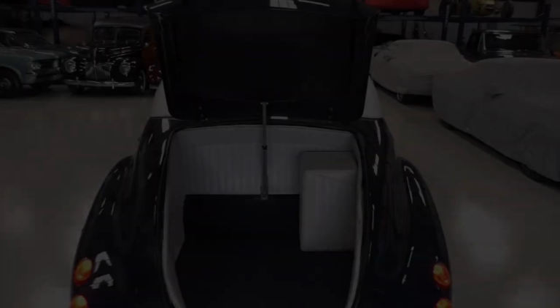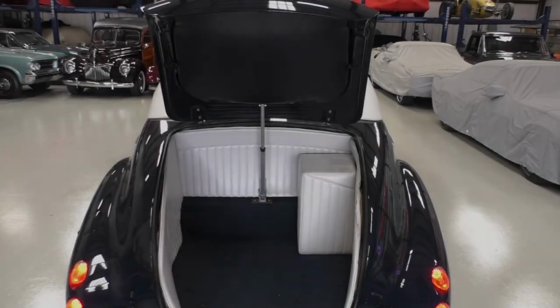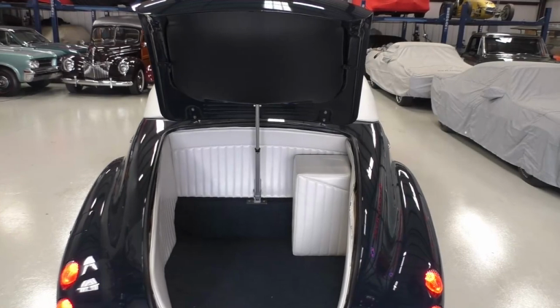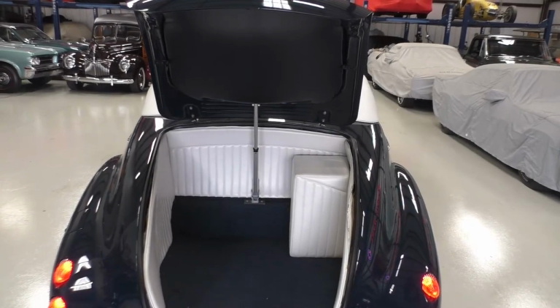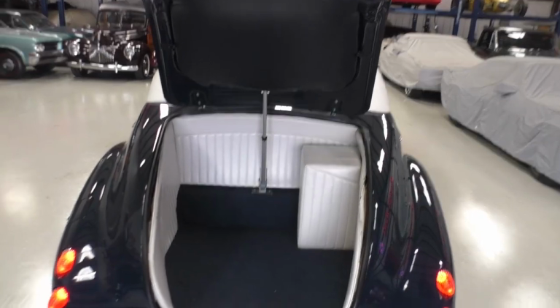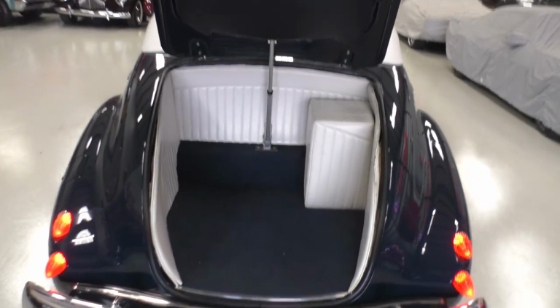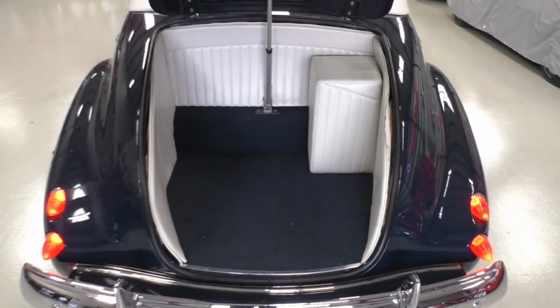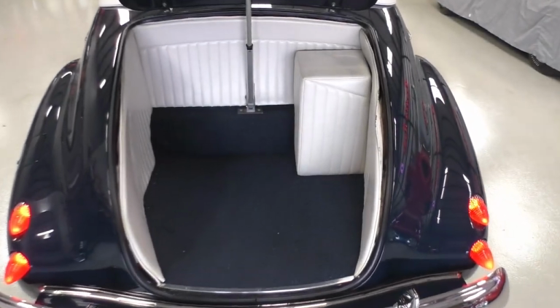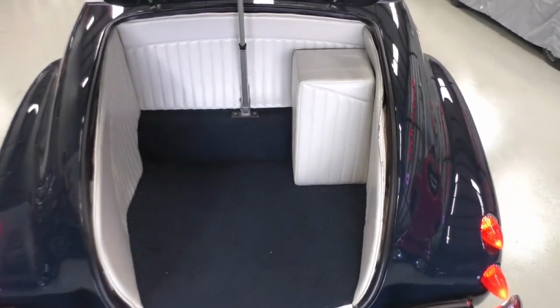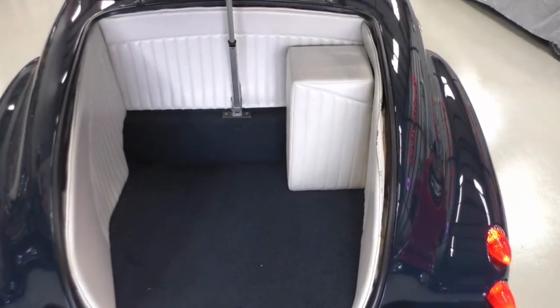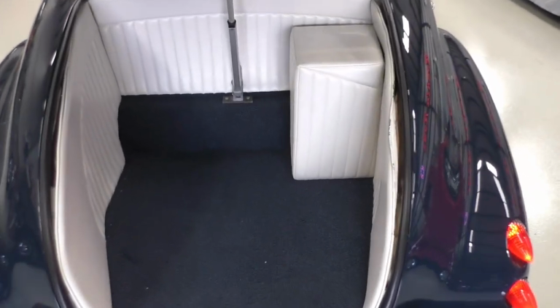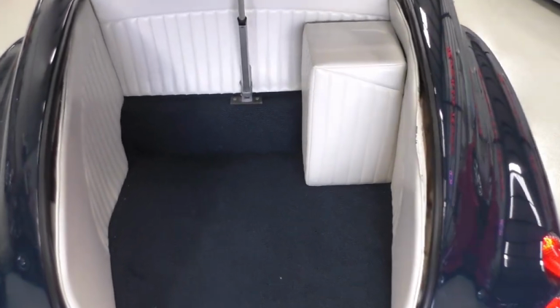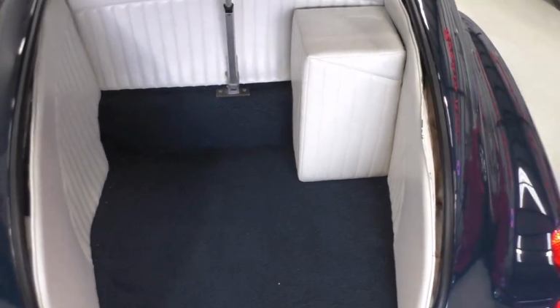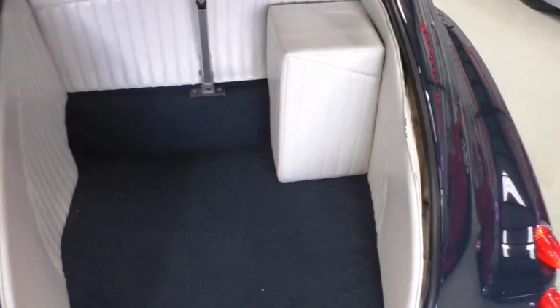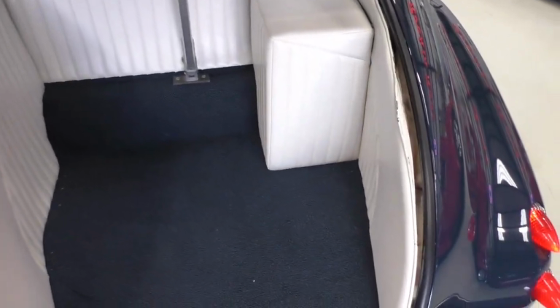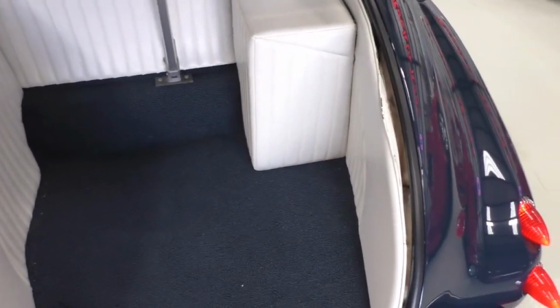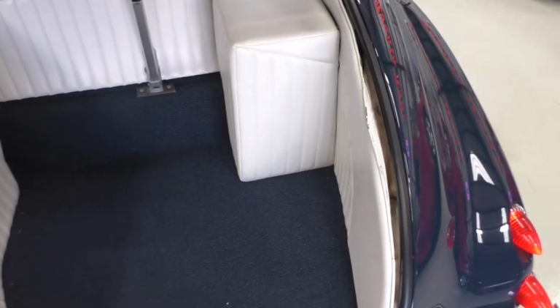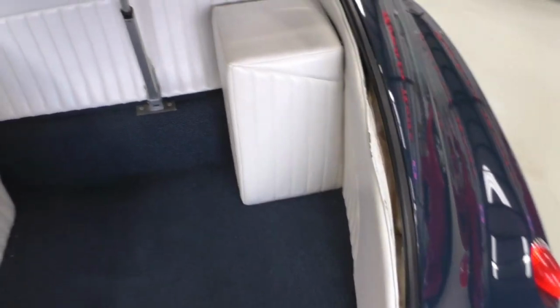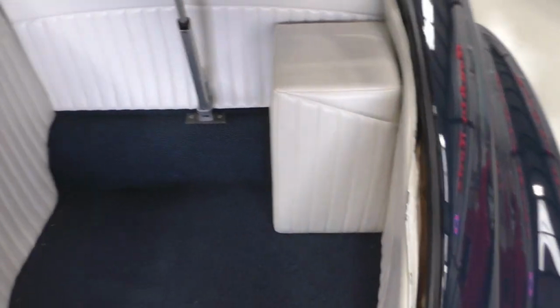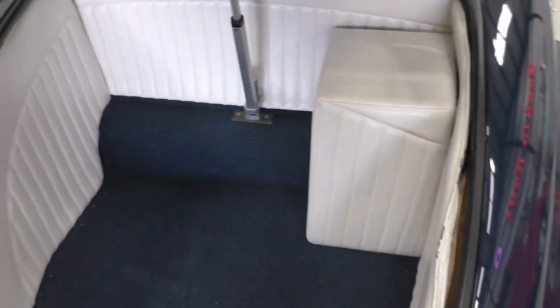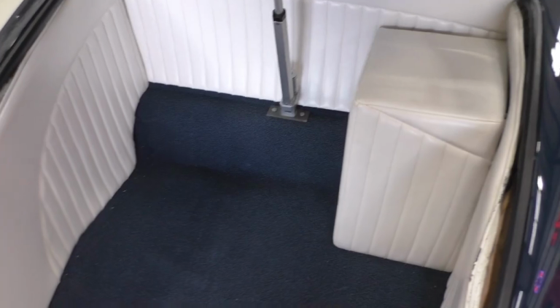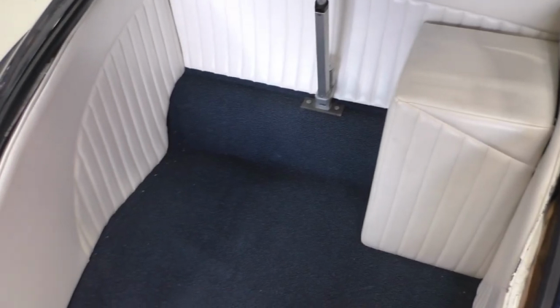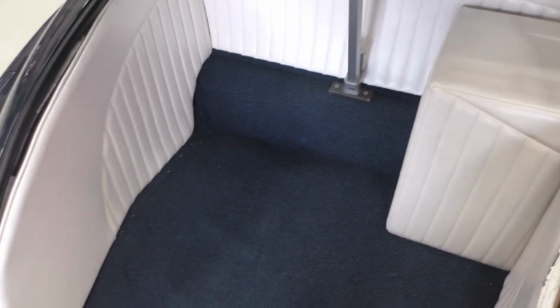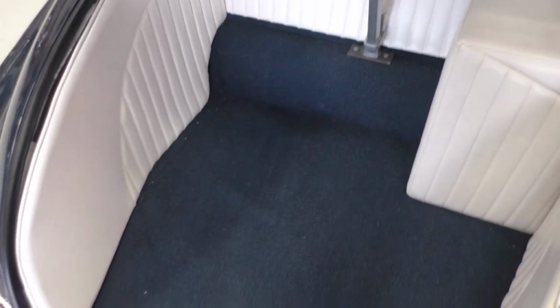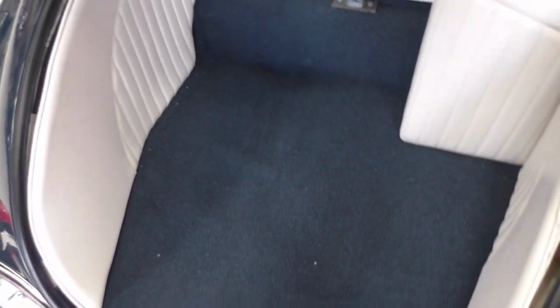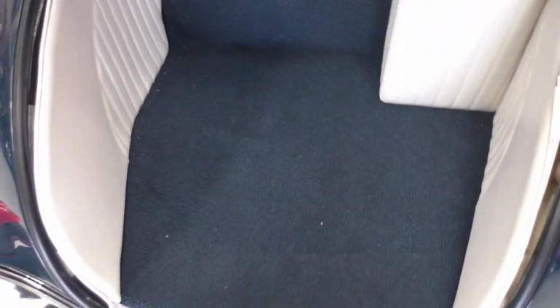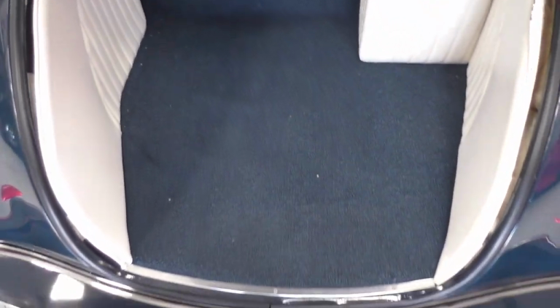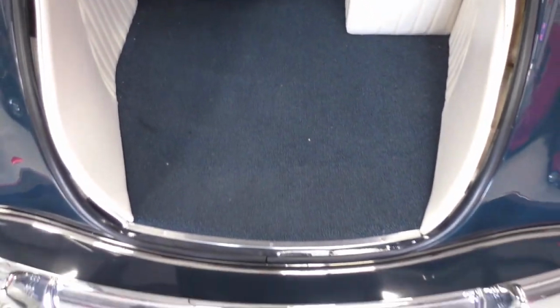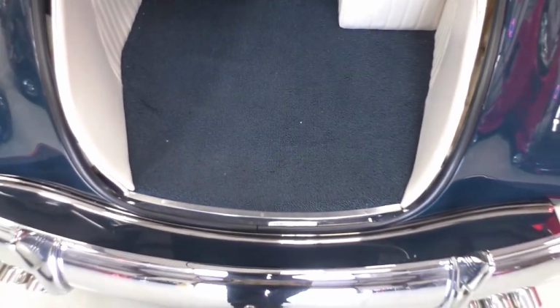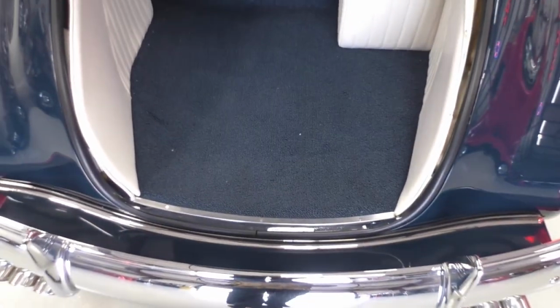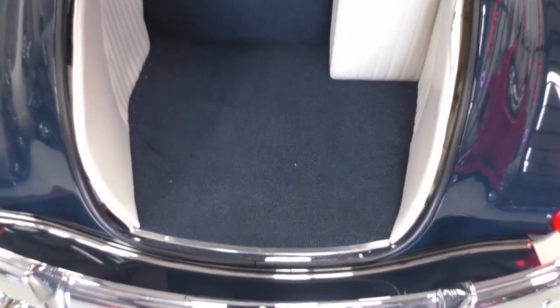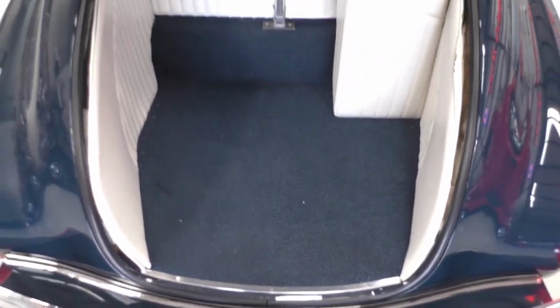We'll give you a quick view of the trunk here. Vertically pleated, just like the interior — kind of the pearl white interior. Royal blue carpet matches the car nicely.